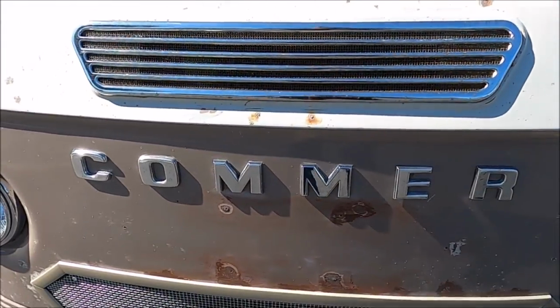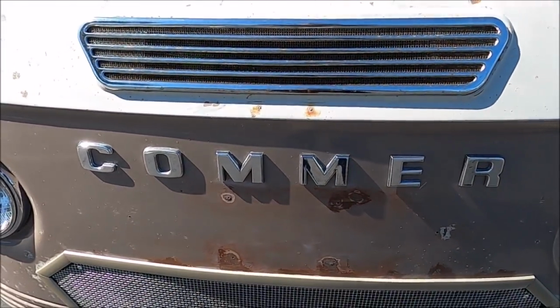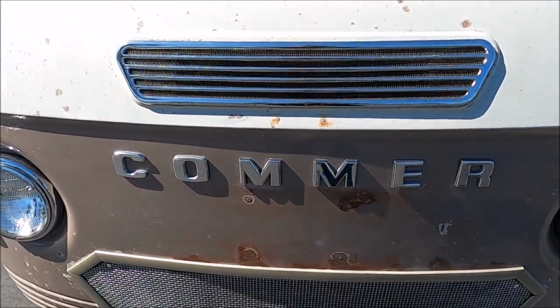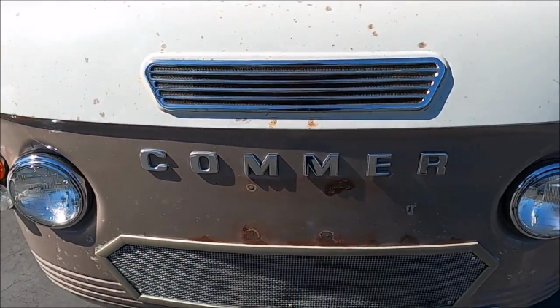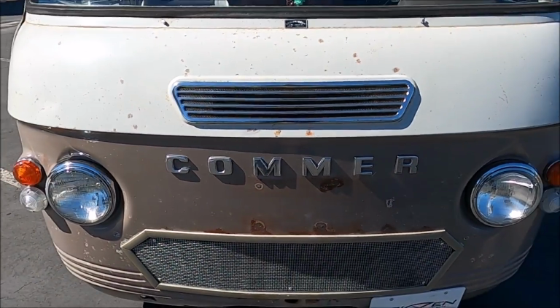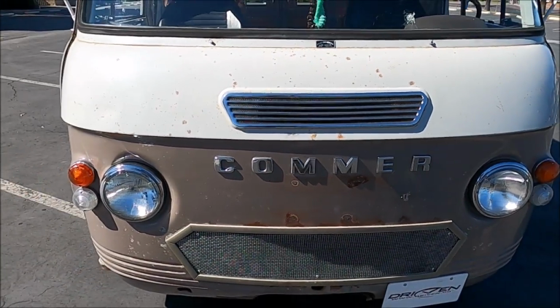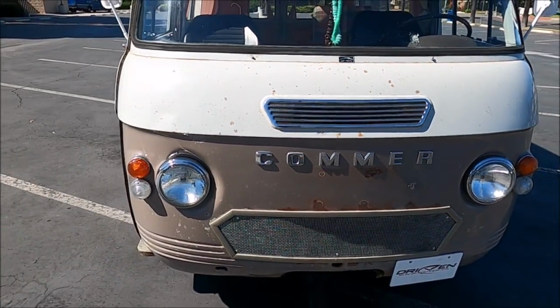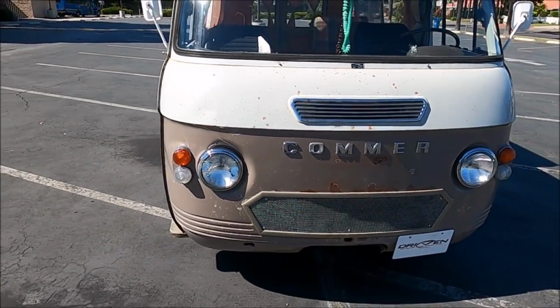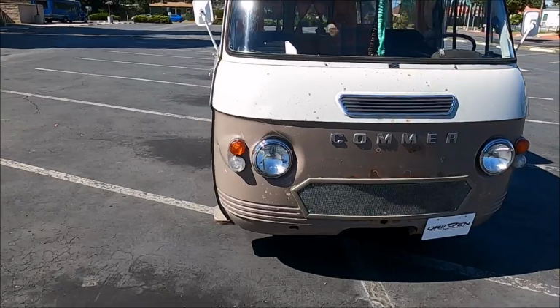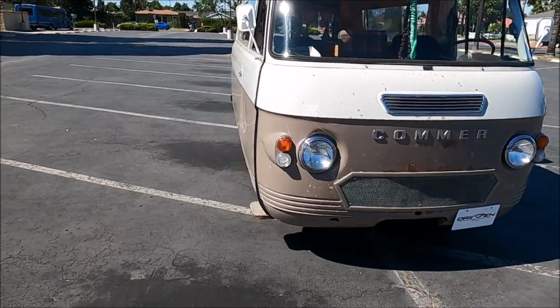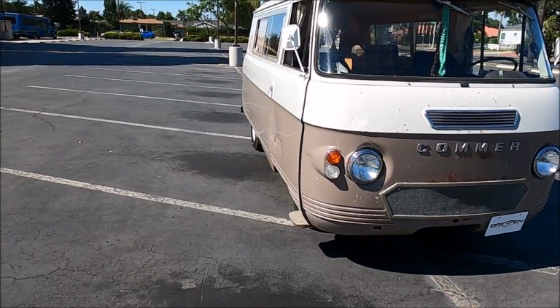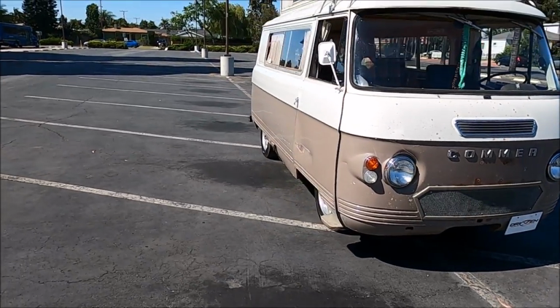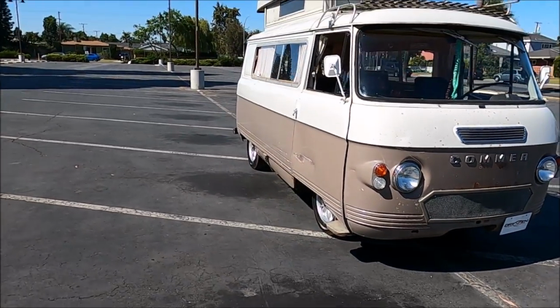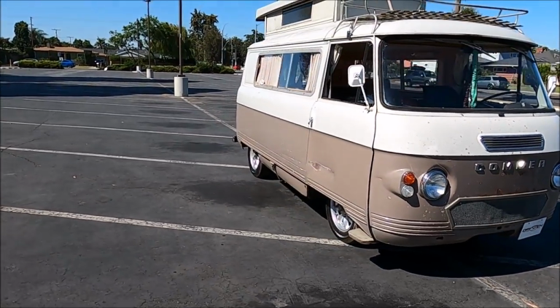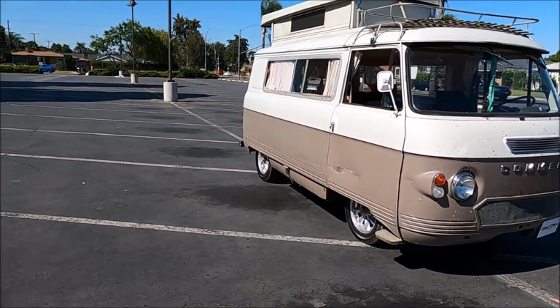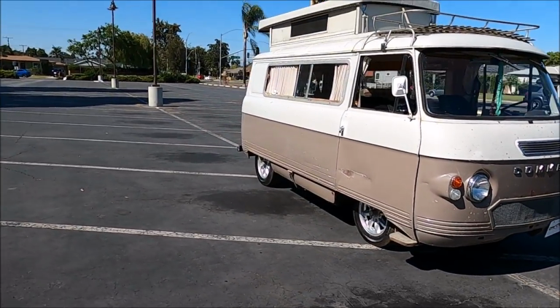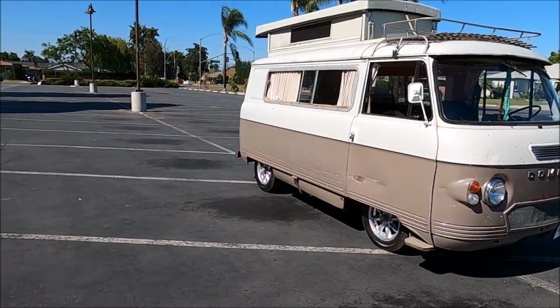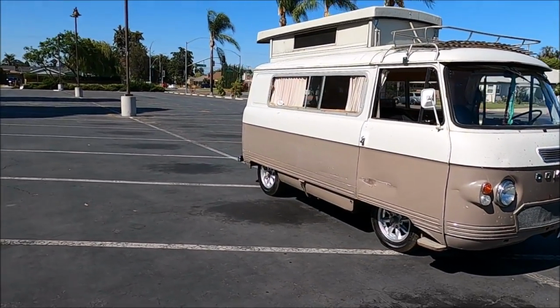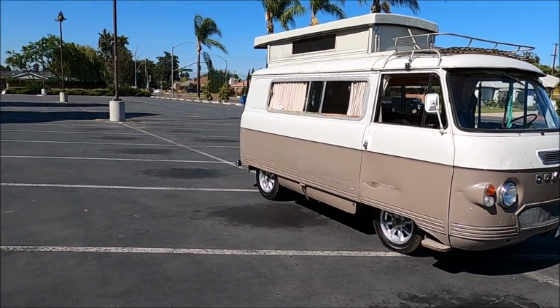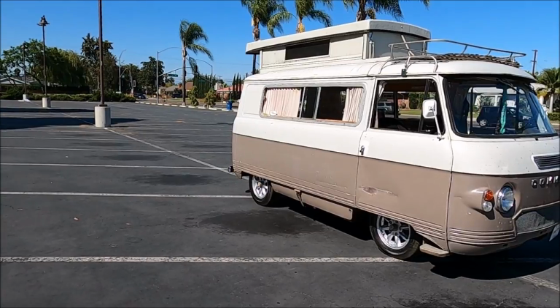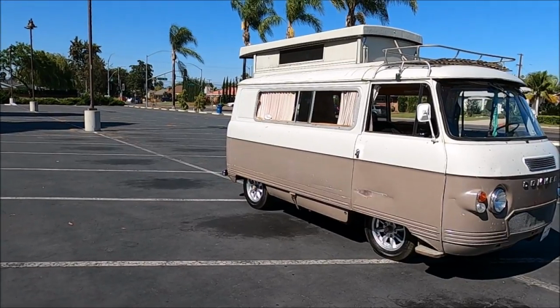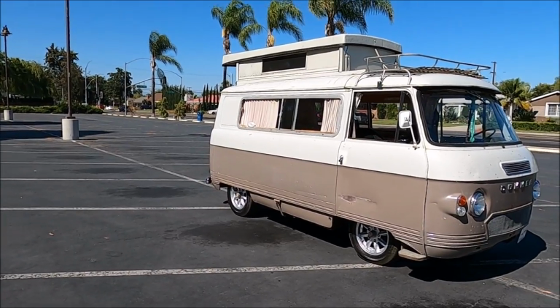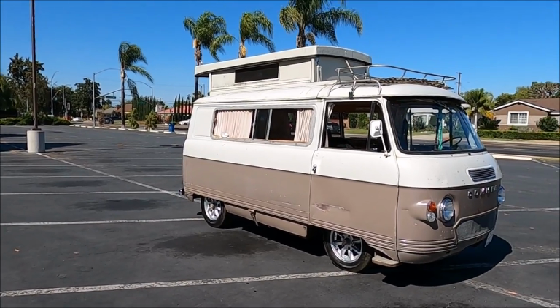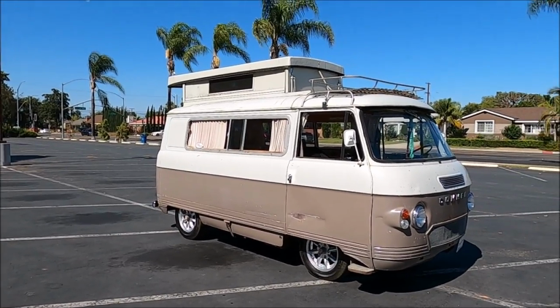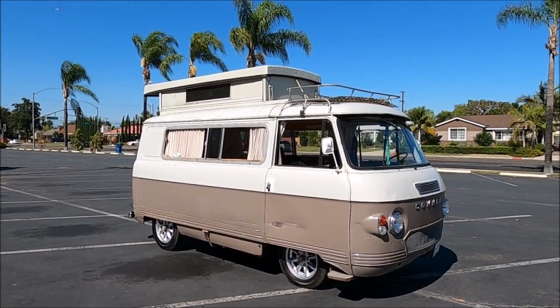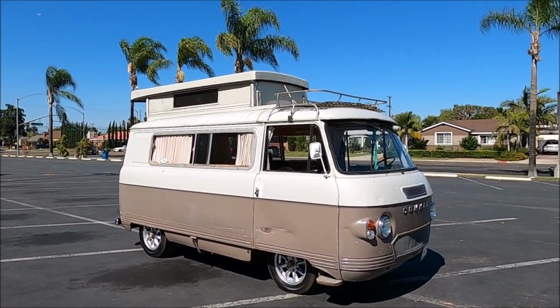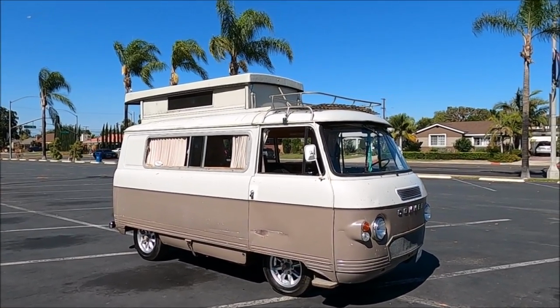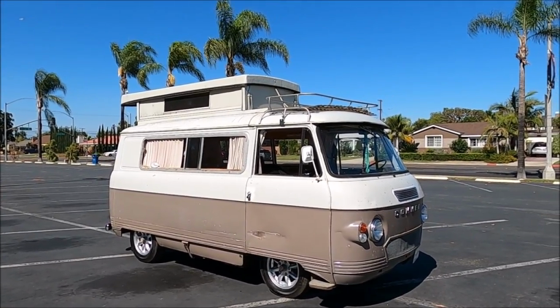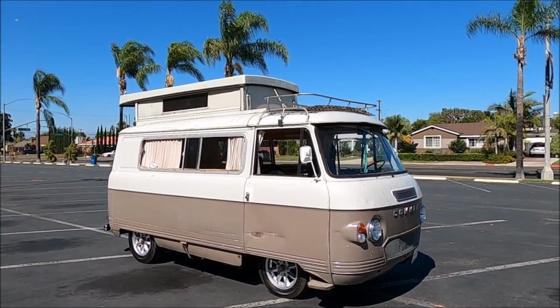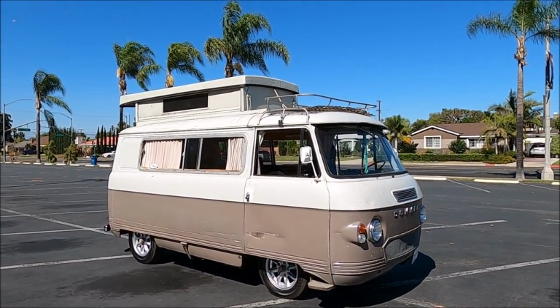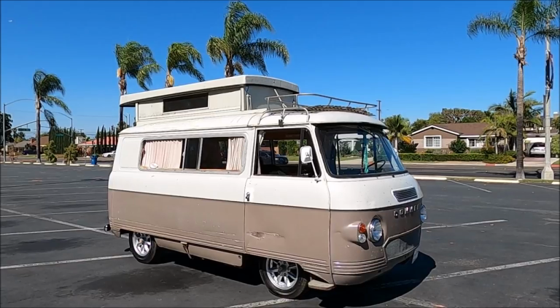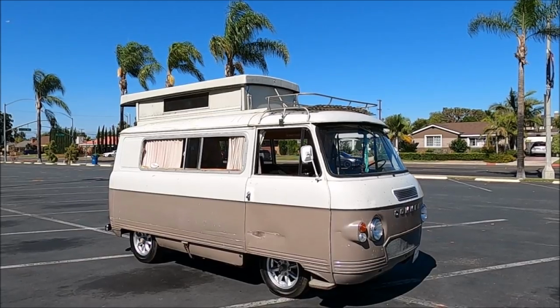Then a Comer. What's a Comer? That's a good question. This is a 1968 Comer Dormobile Auto Sleeper.